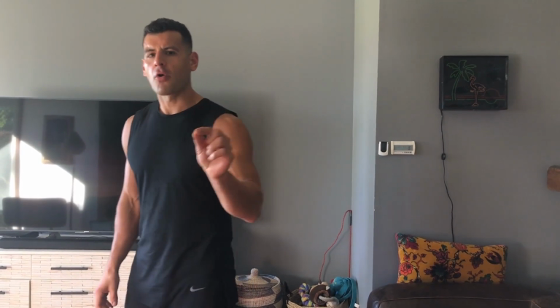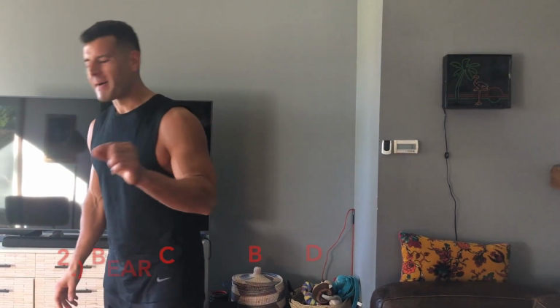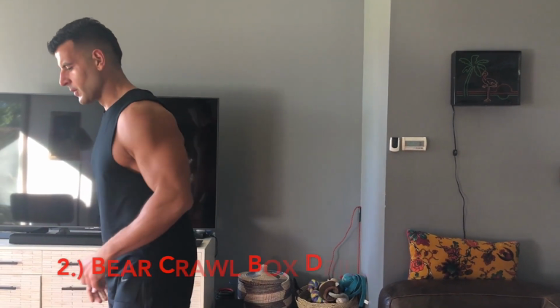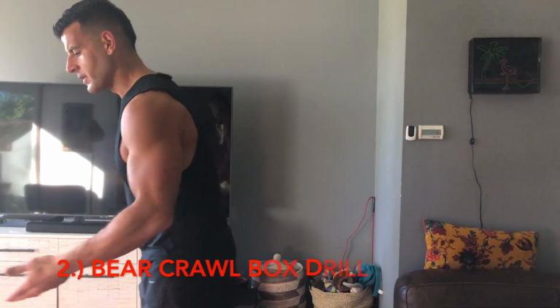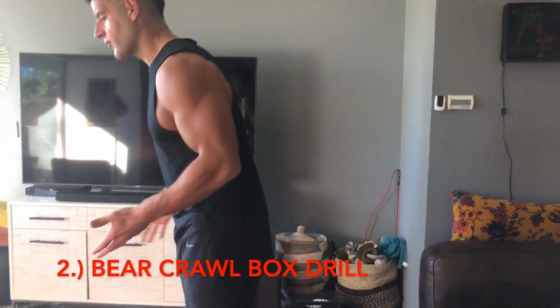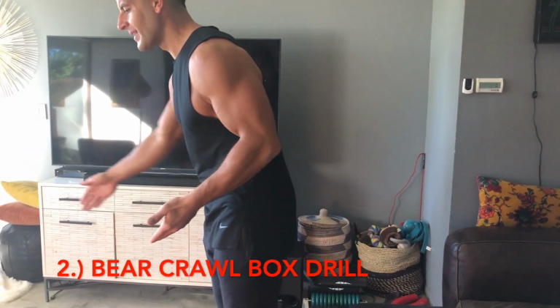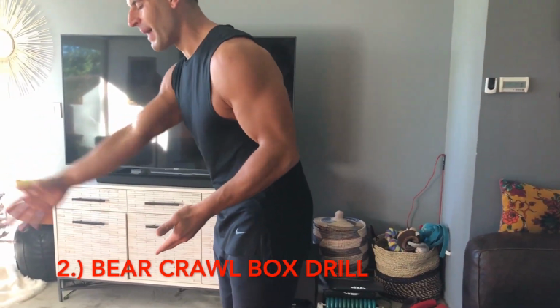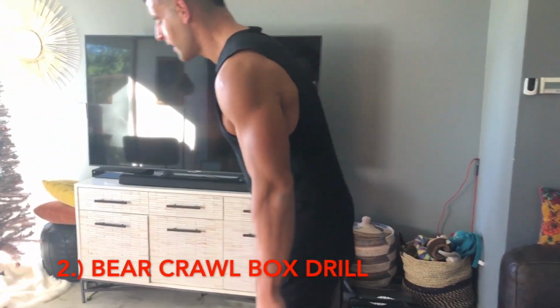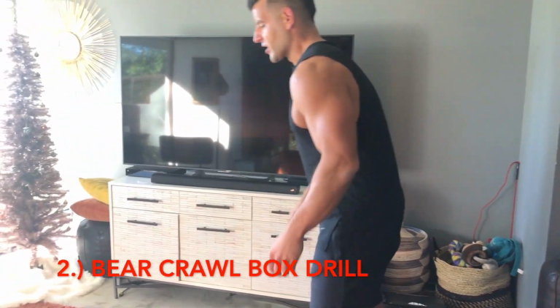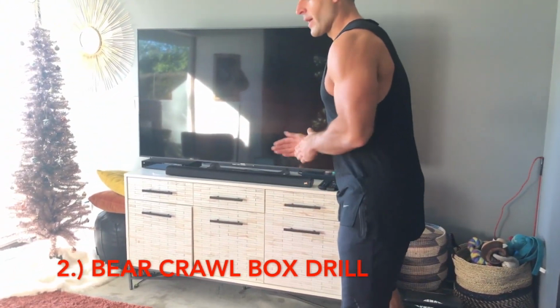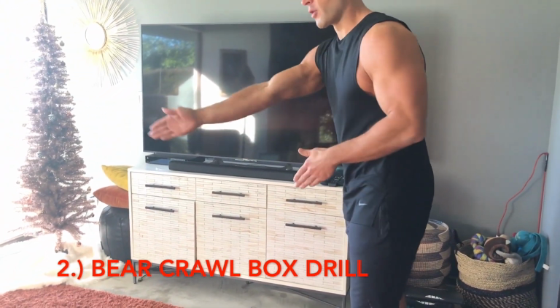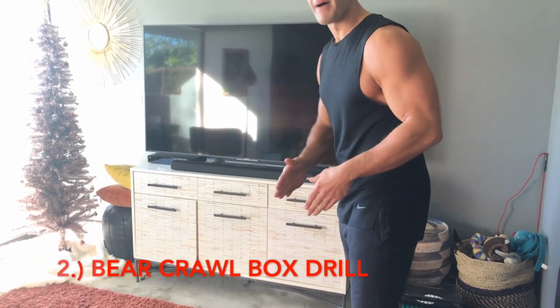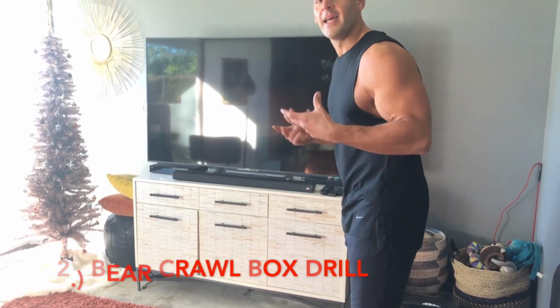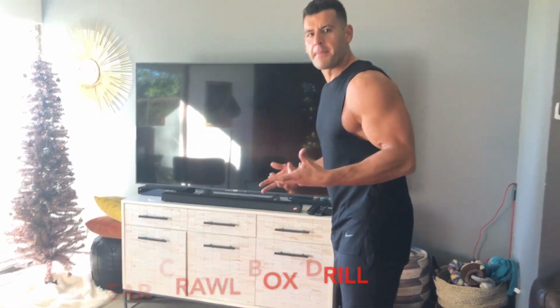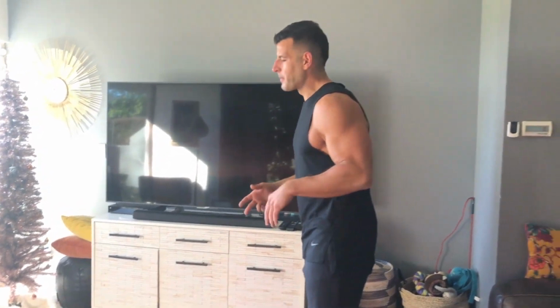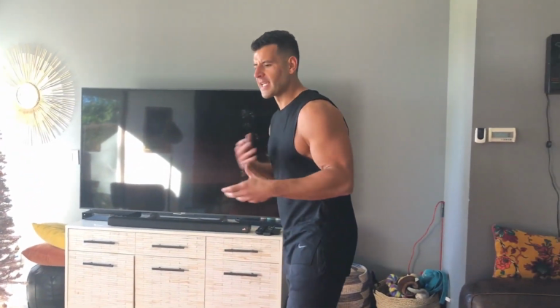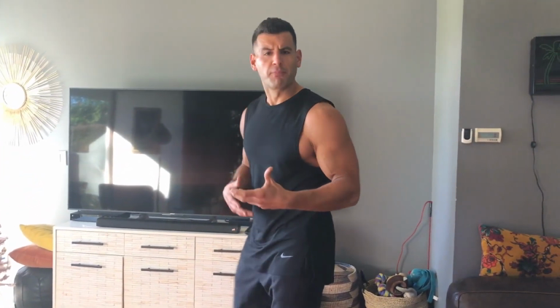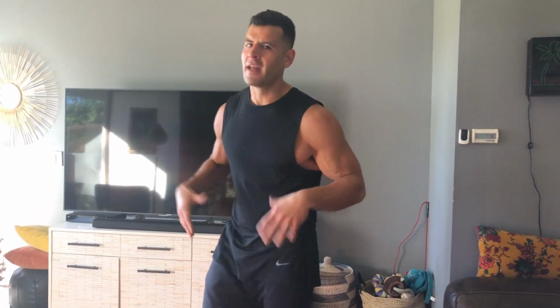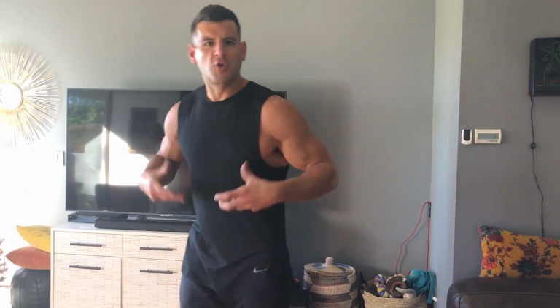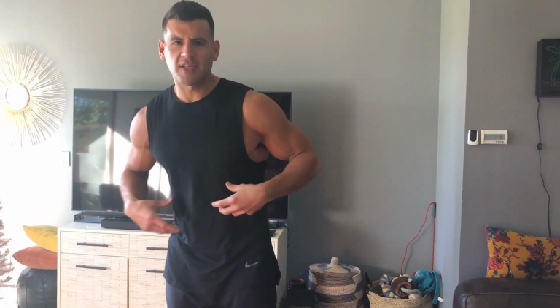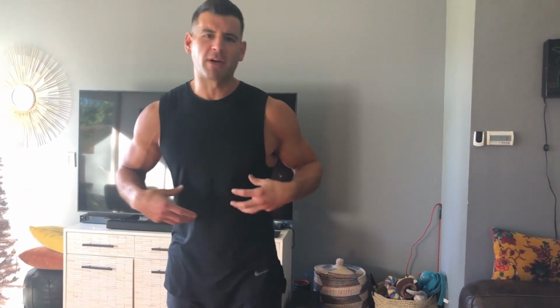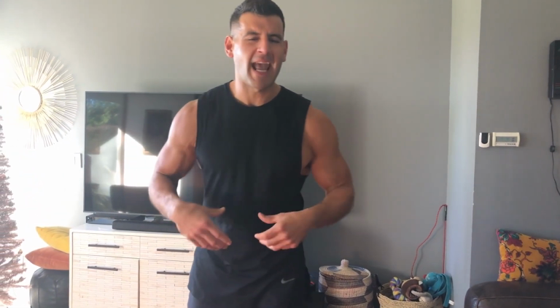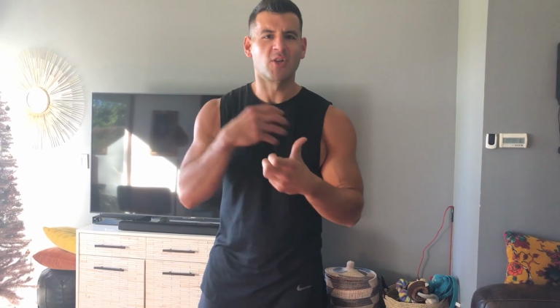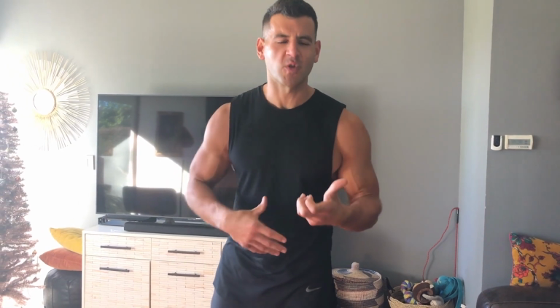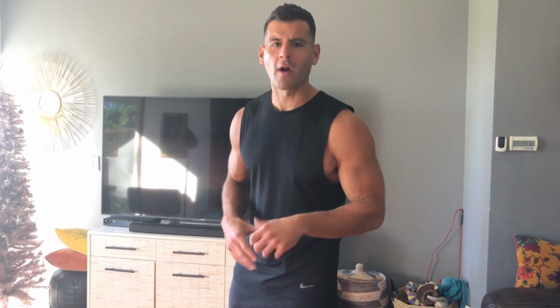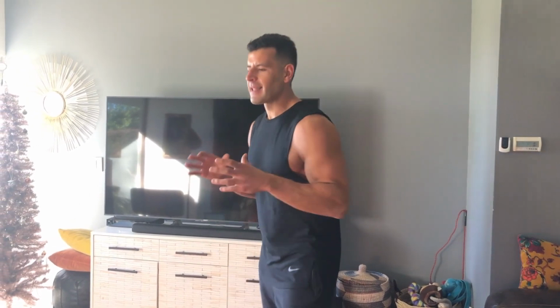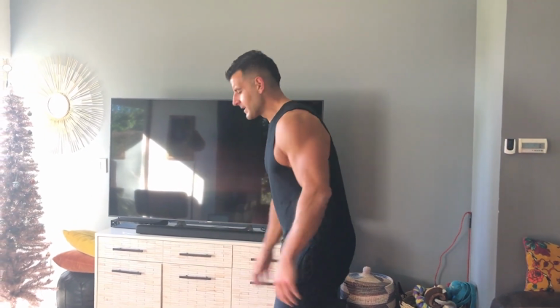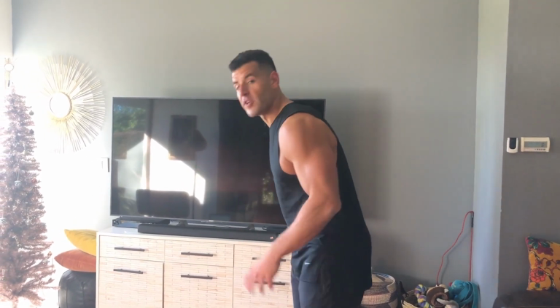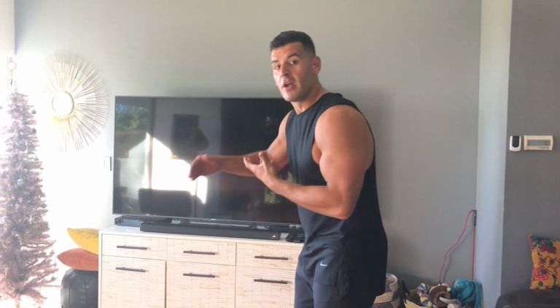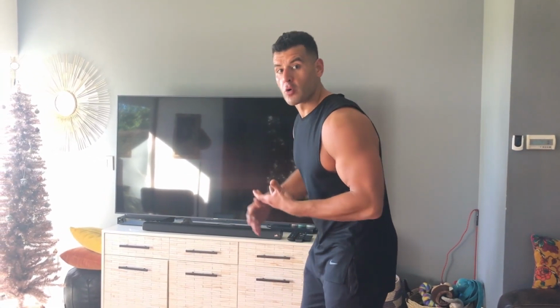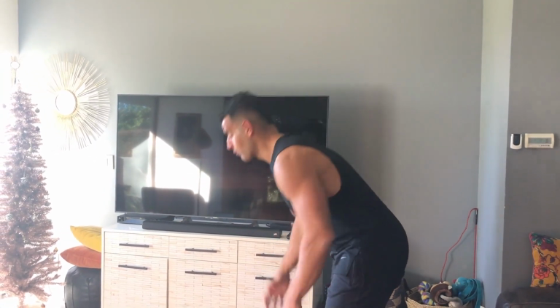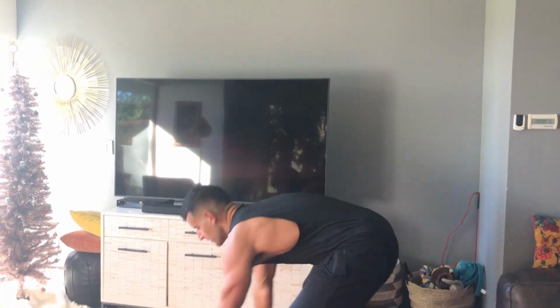Bear crawl box drill. You can create an imaginary box and go around it in the bear crawl position. We're improving joint positioning, breathing mechanics, shoulders, core. I love this especially for longer two-minute work periods.